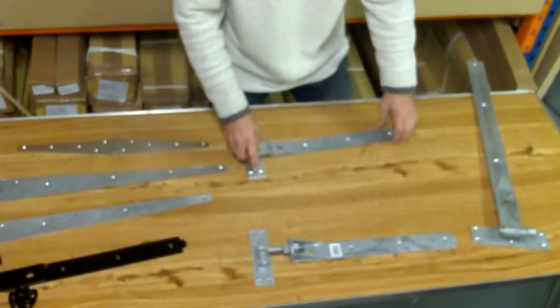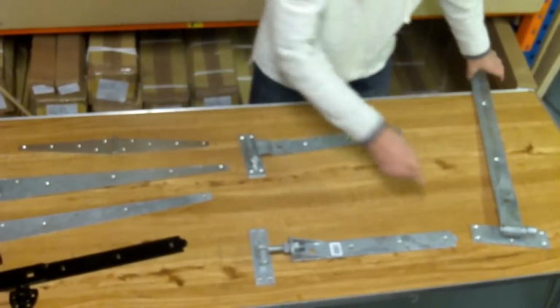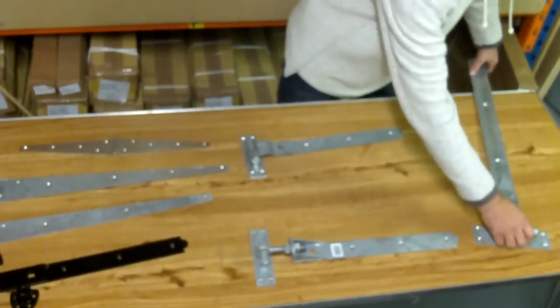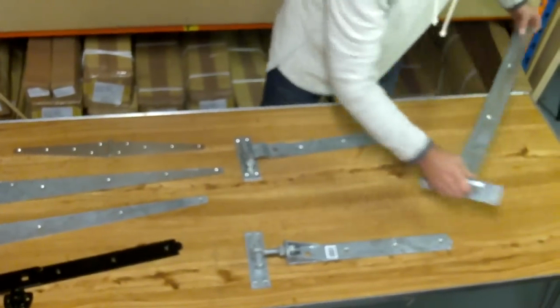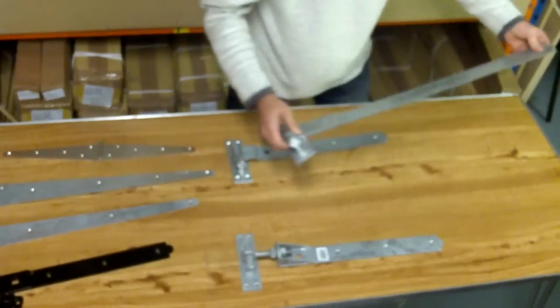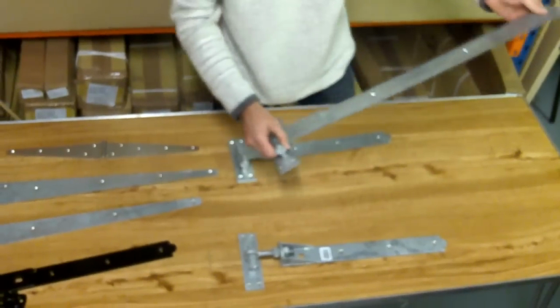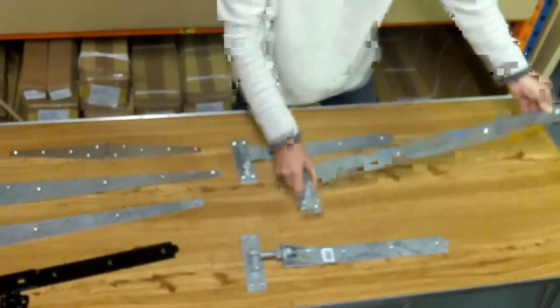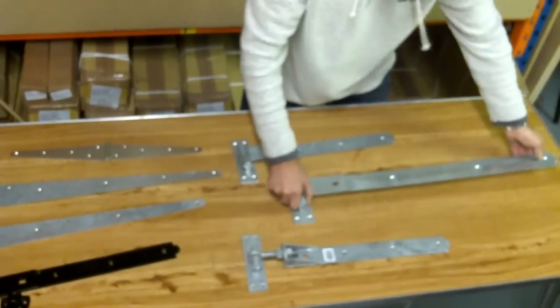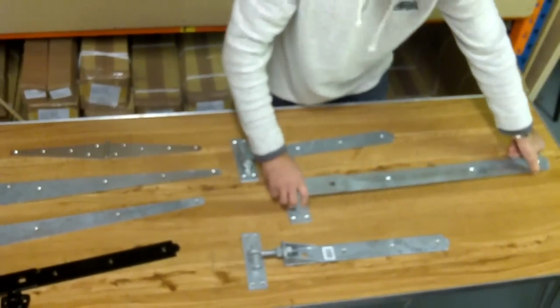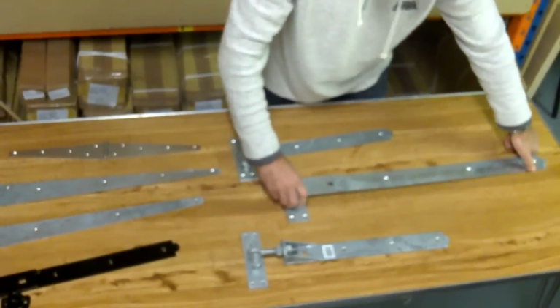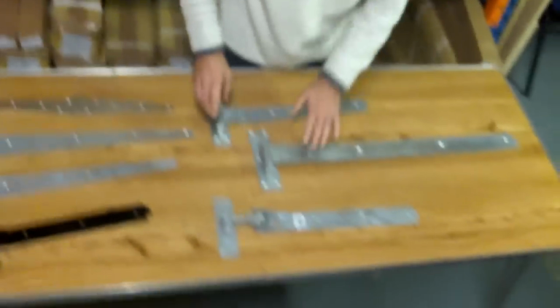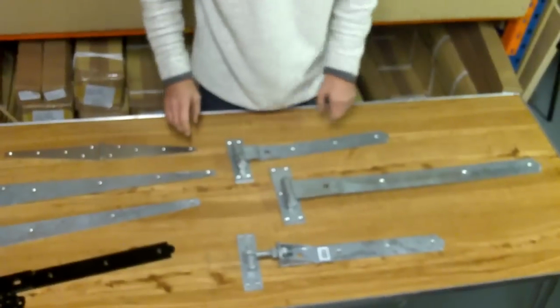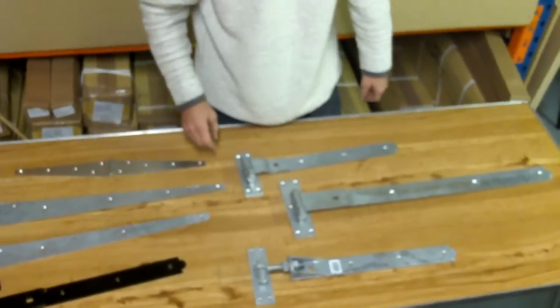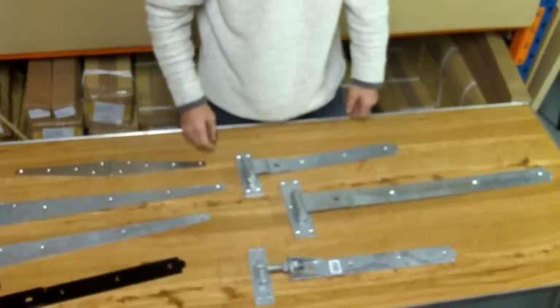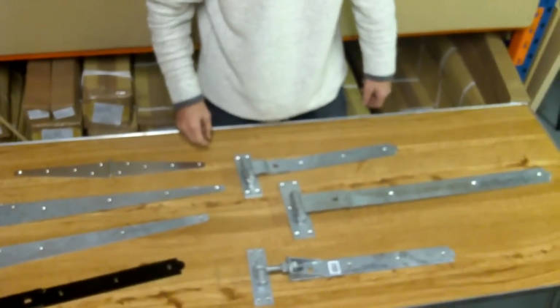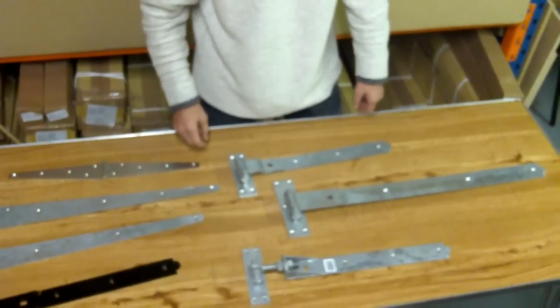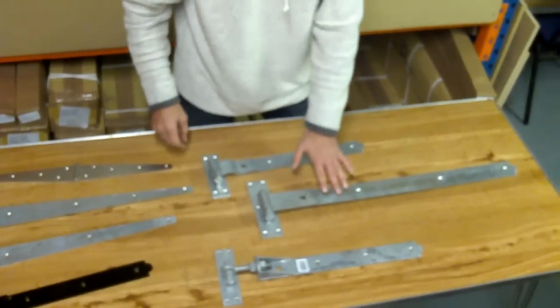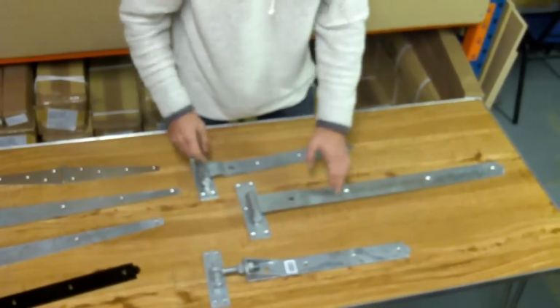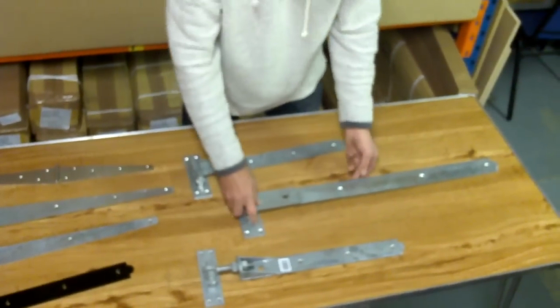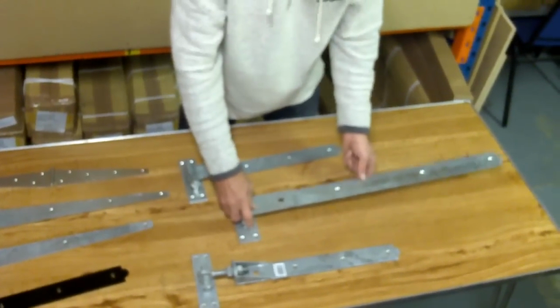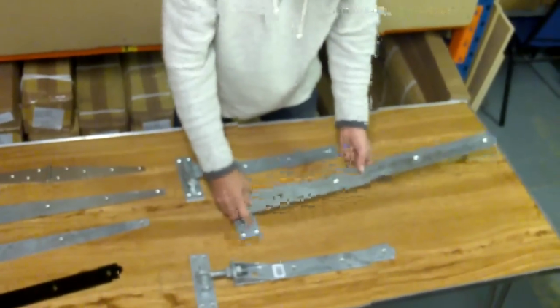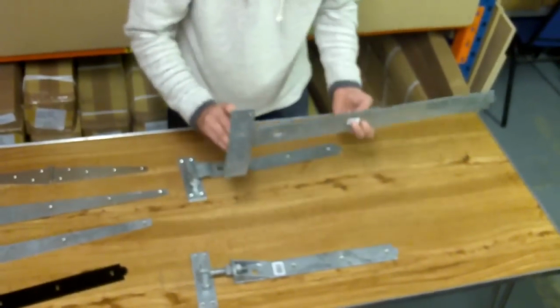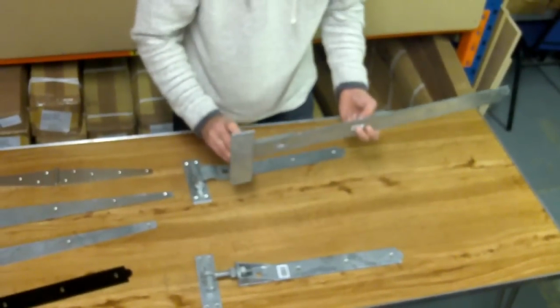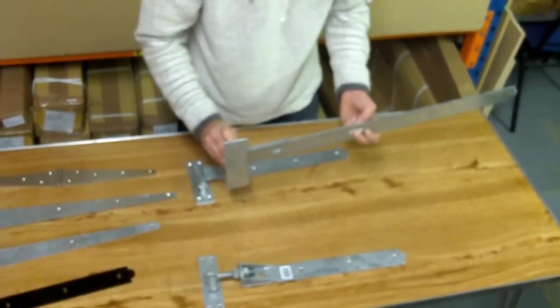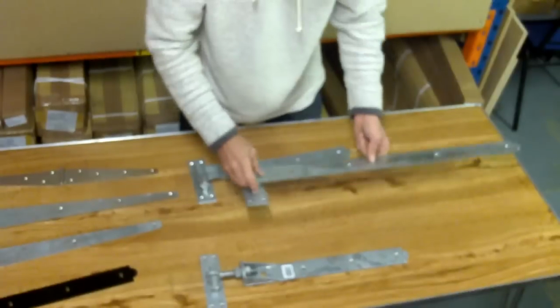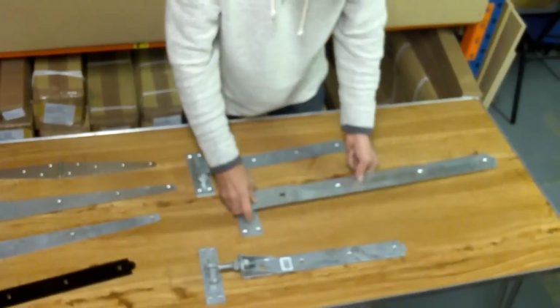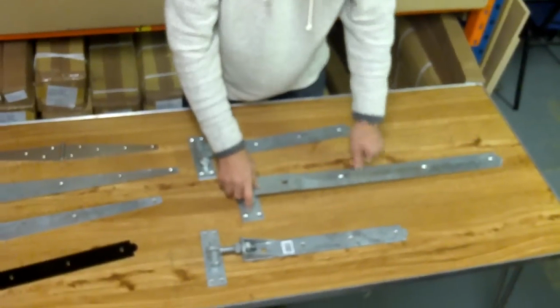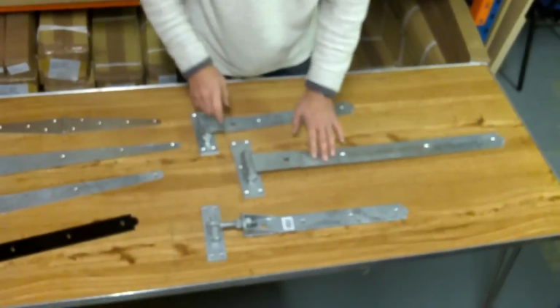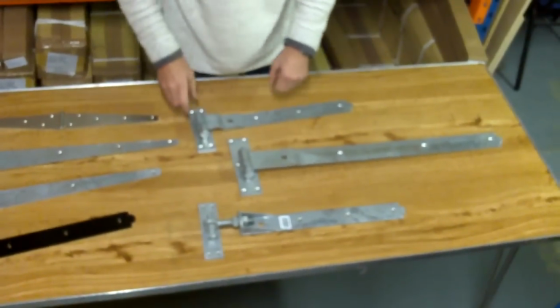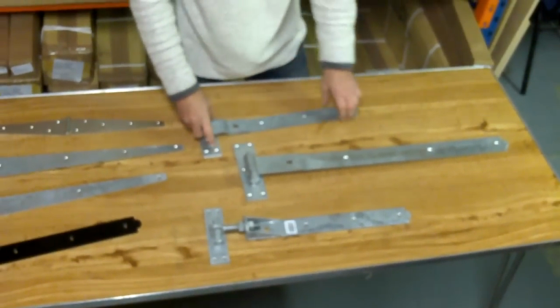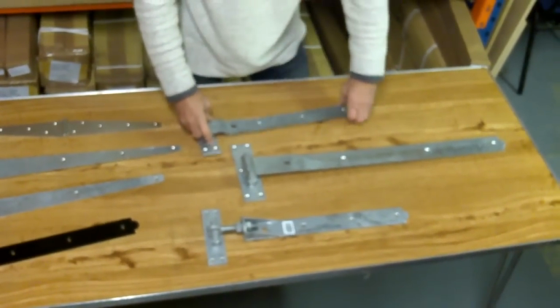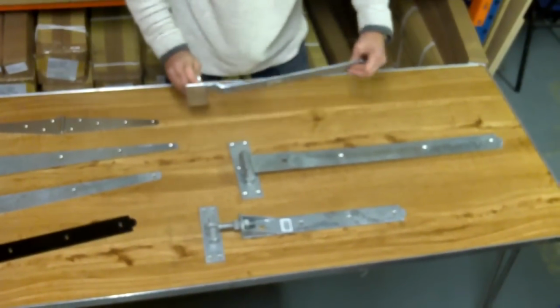The alternative to that would be a straight hook and band. Again, 12 to 48 inches in a galvanized or black powder coat finish. These are heavy duty hinges — four and a half, five mil thick on the straps.